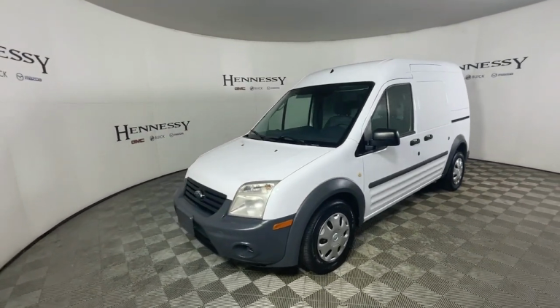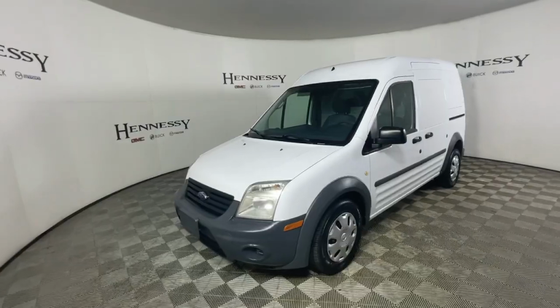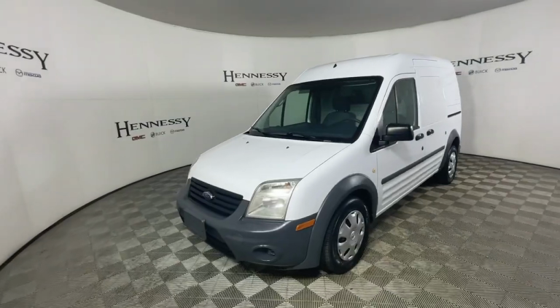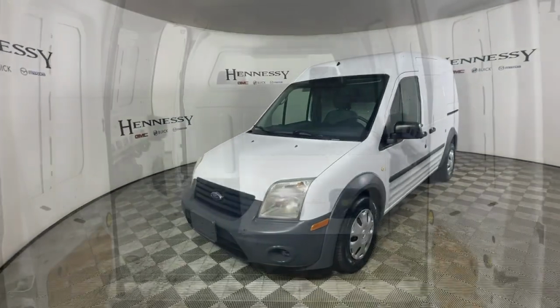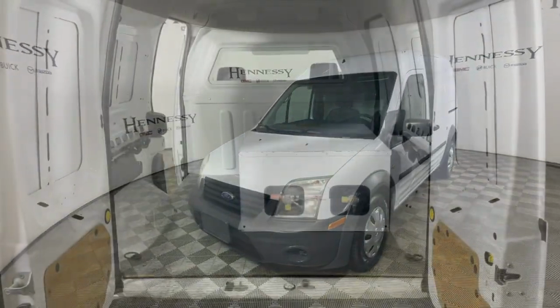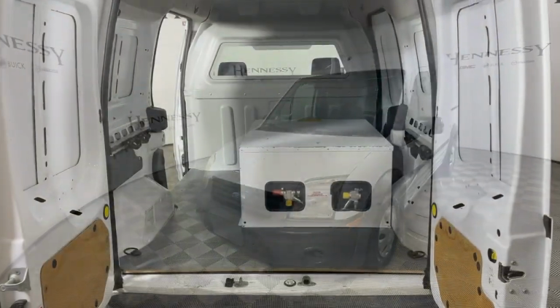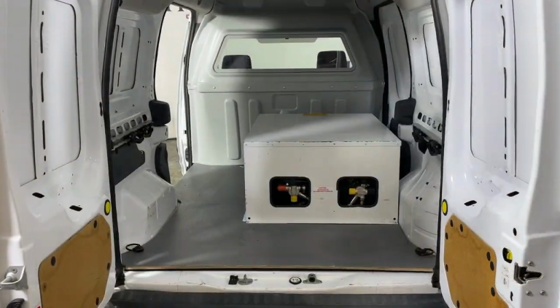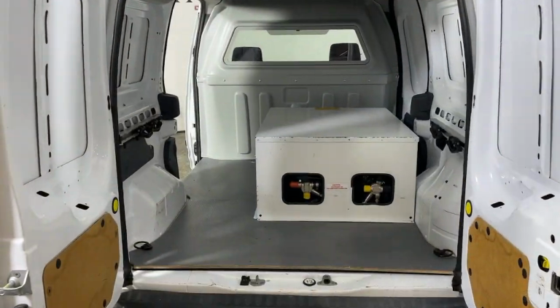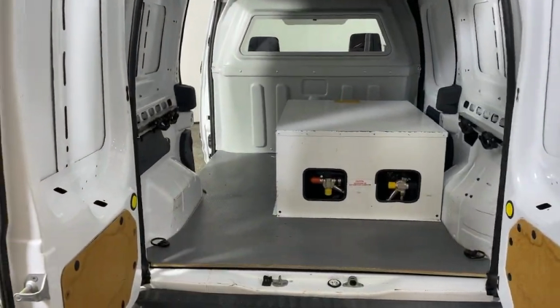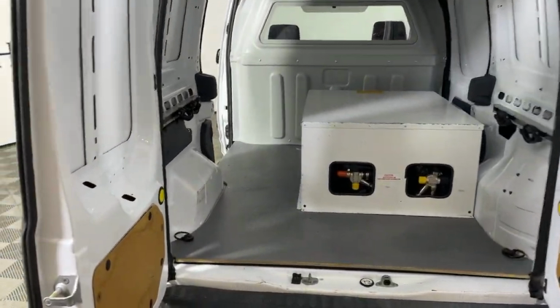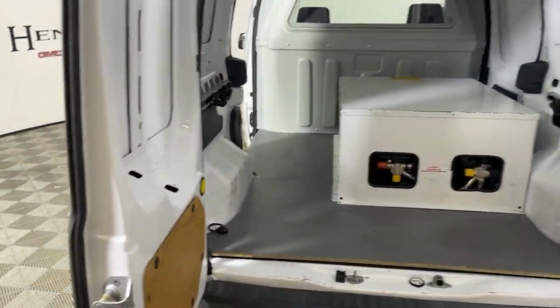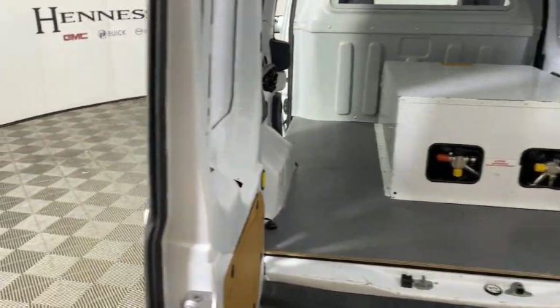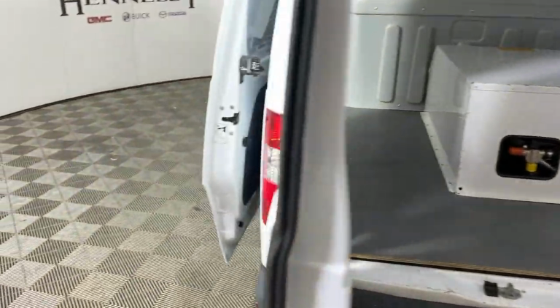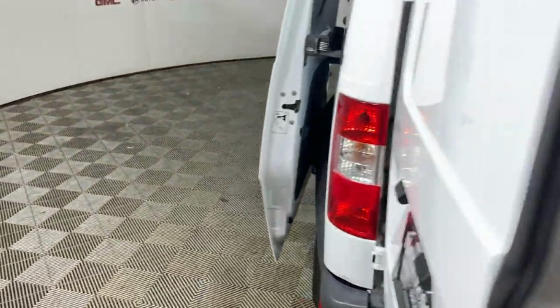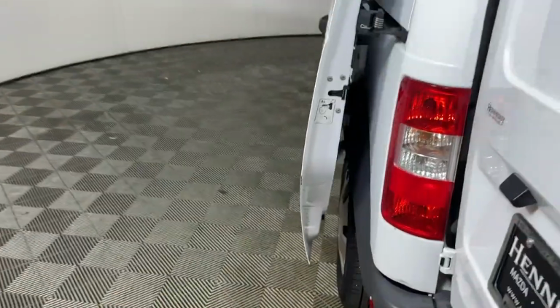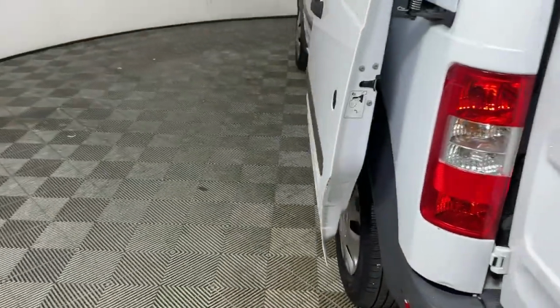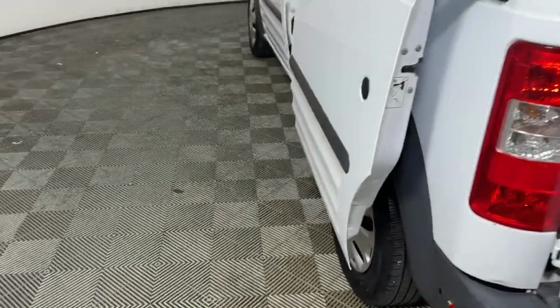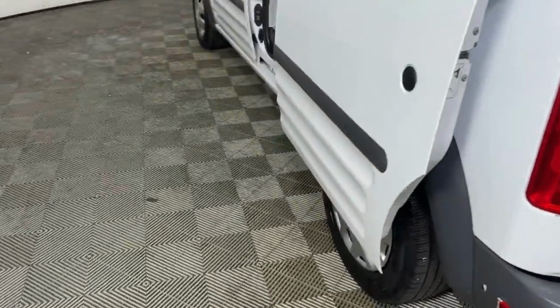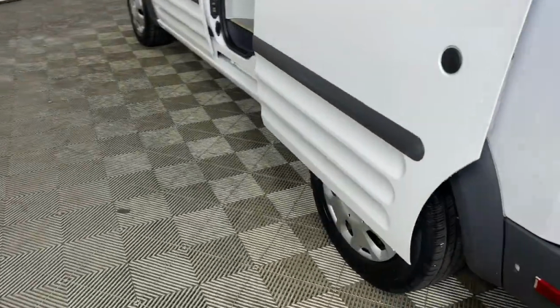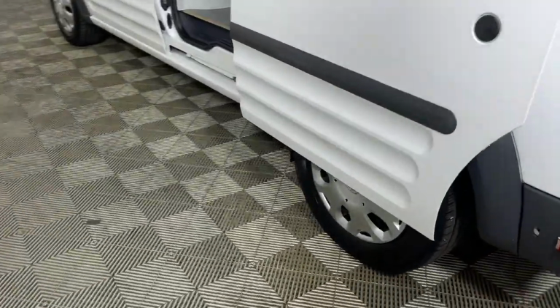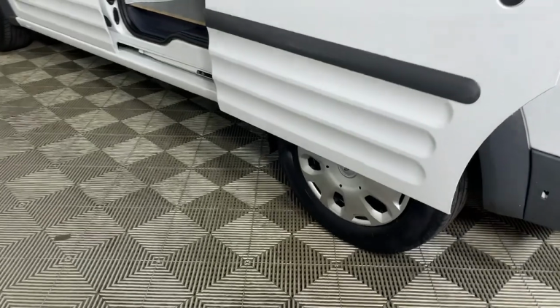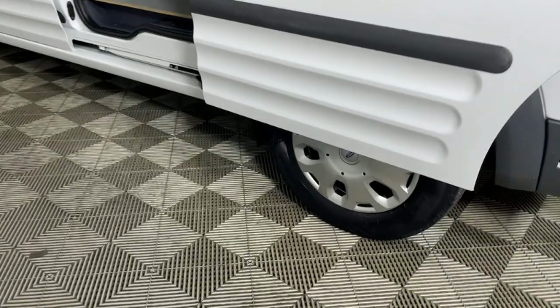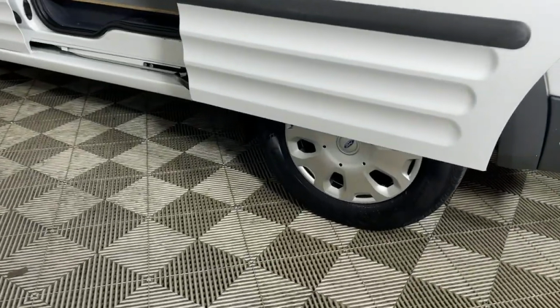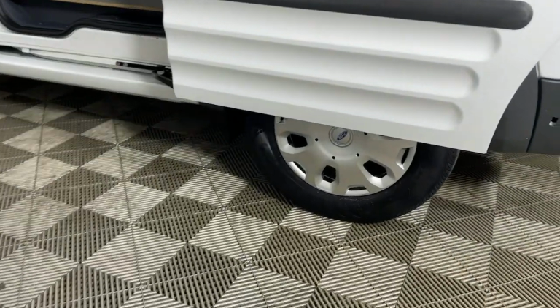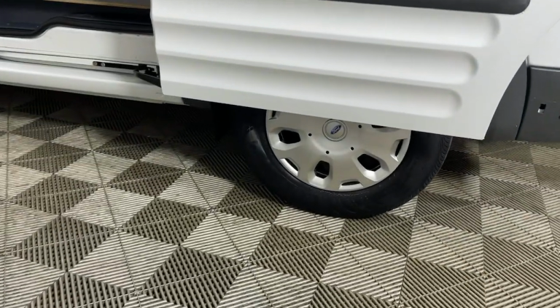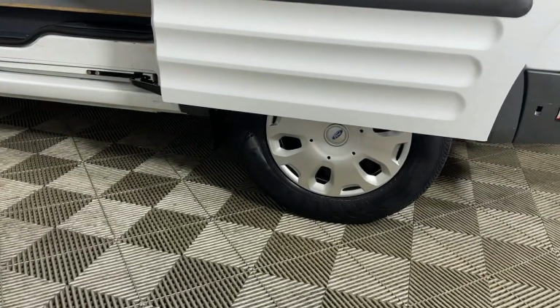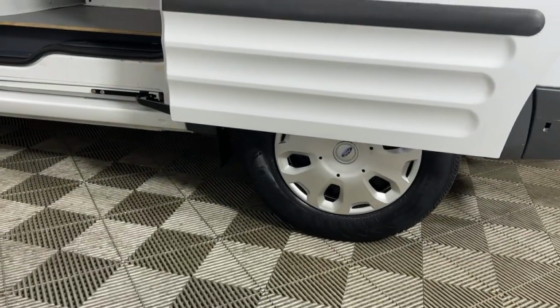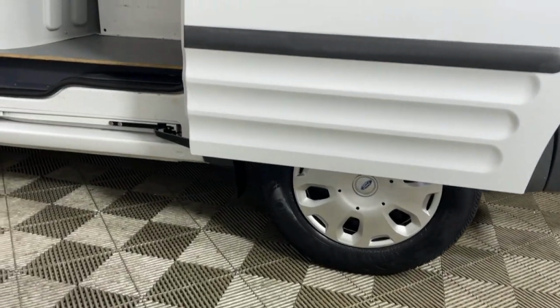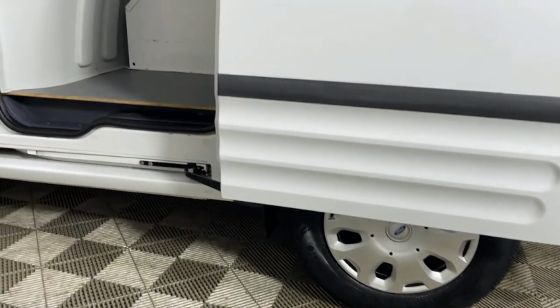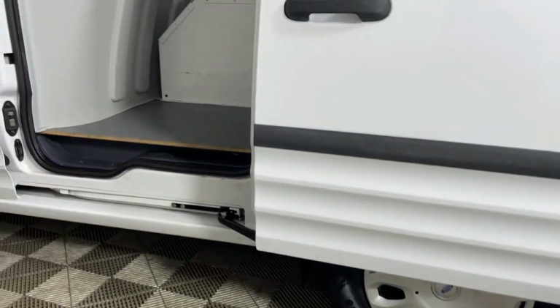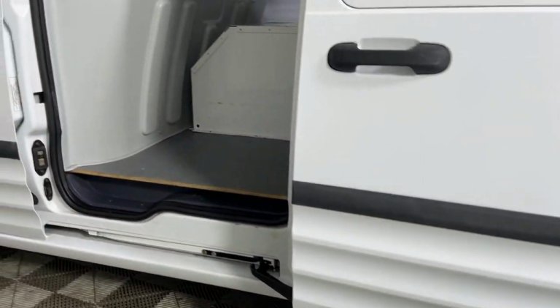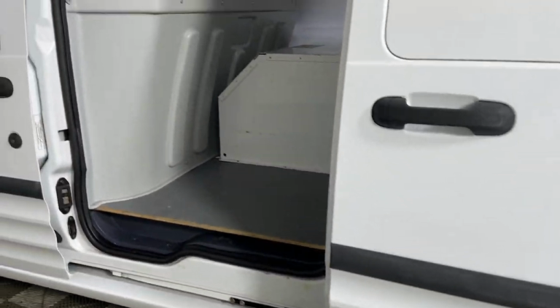This Transit Connect commercial van has your back. Our commercial dealer experts will be happy to show you how we can help your business. Contact us or stop by today.